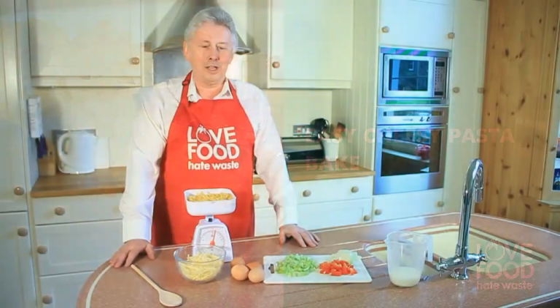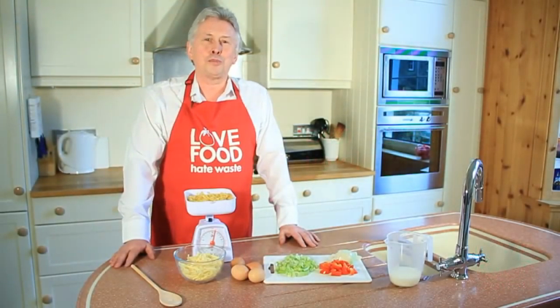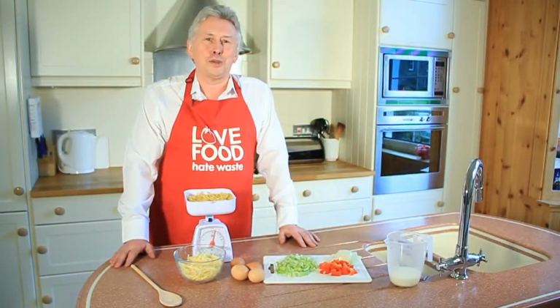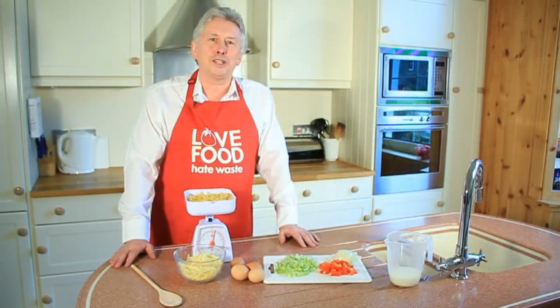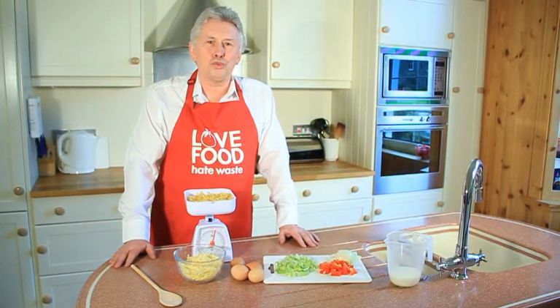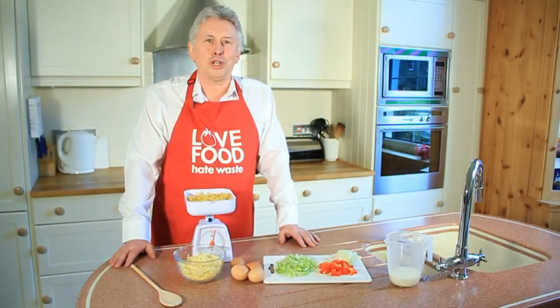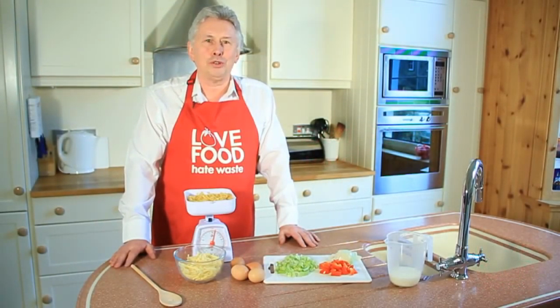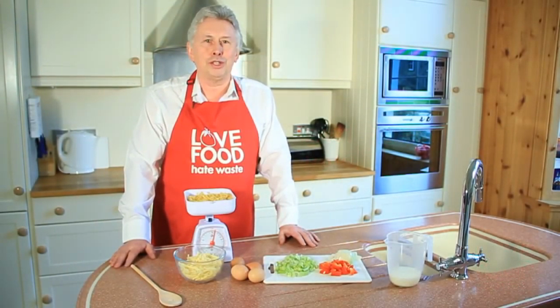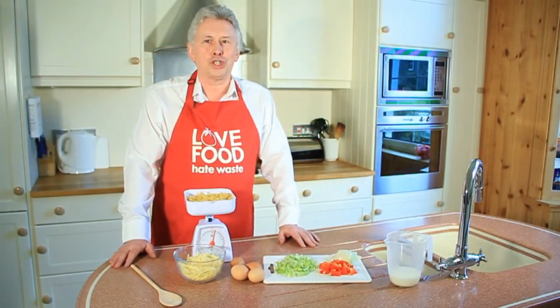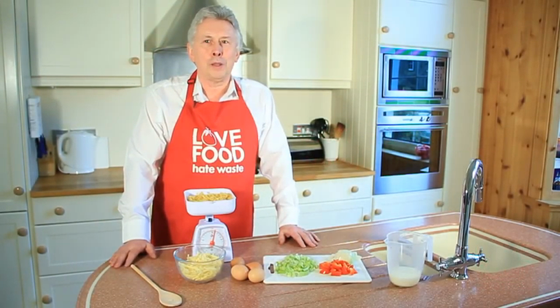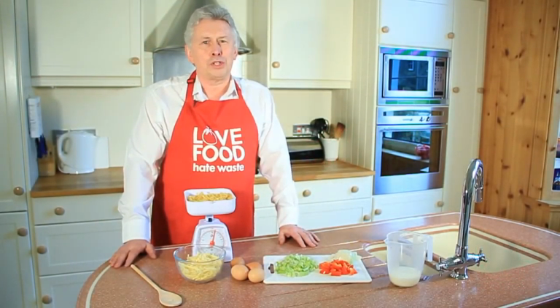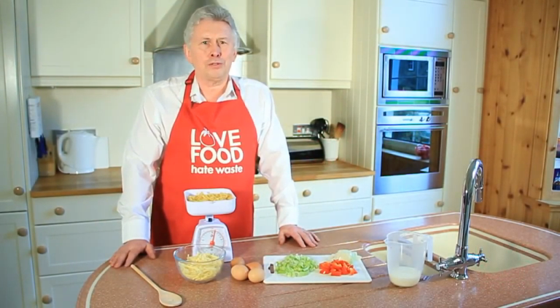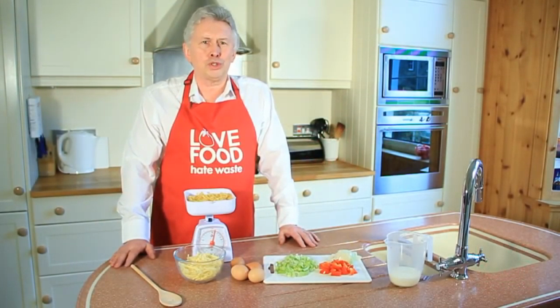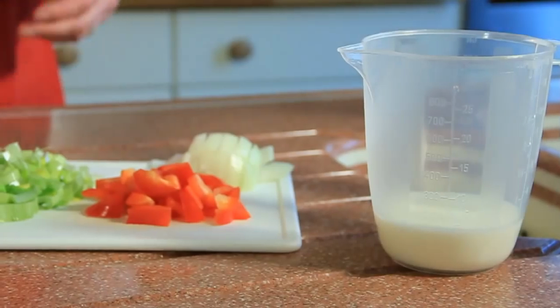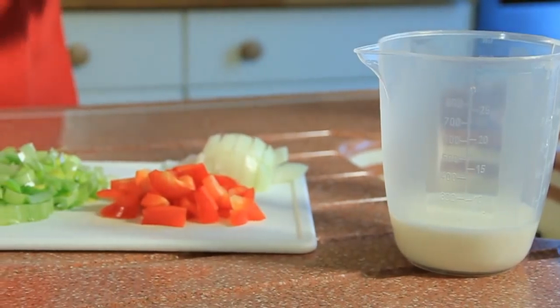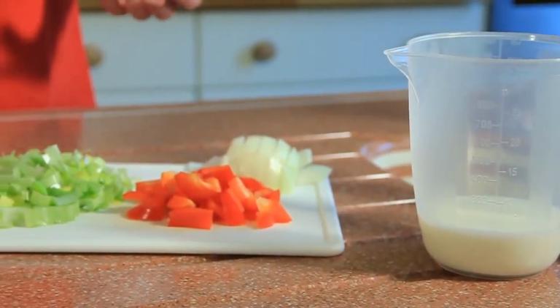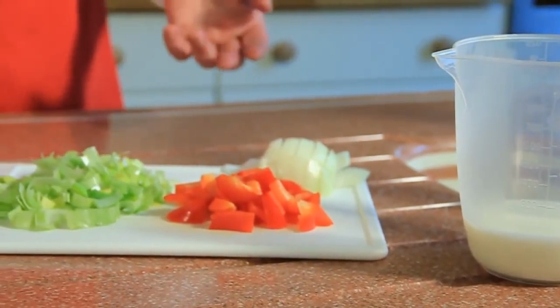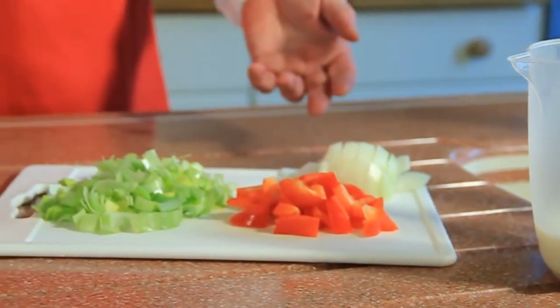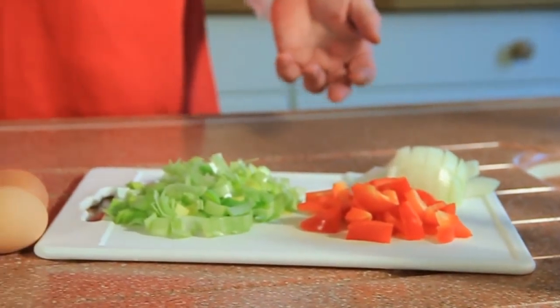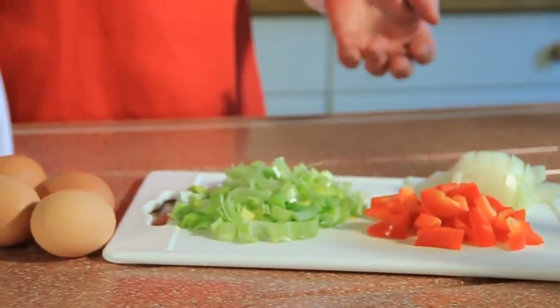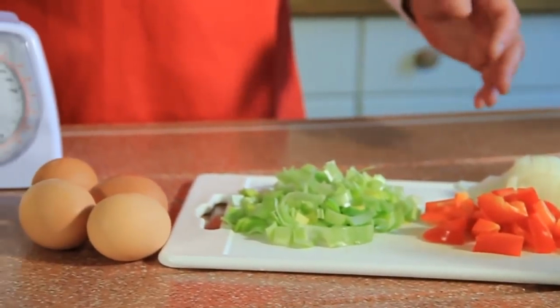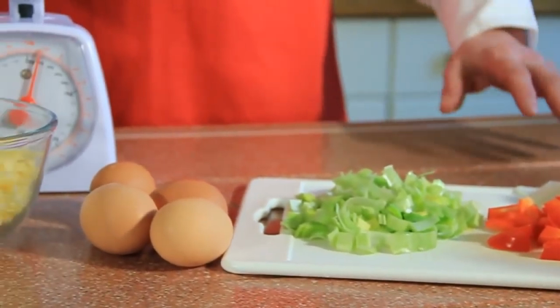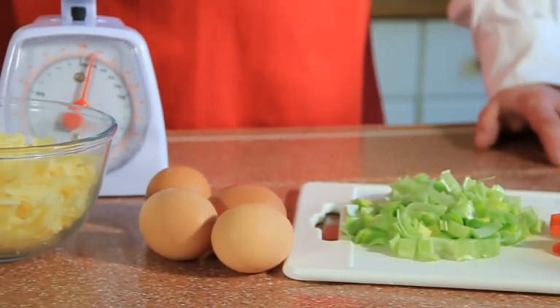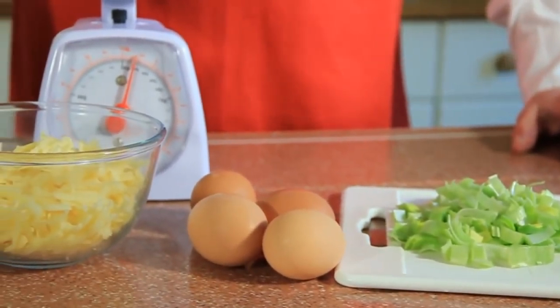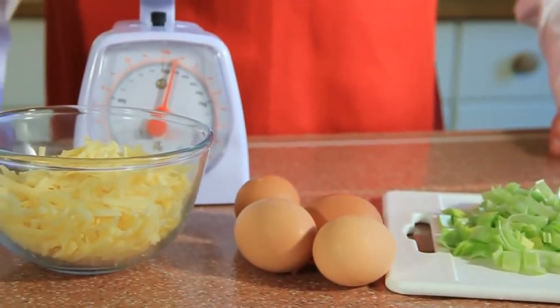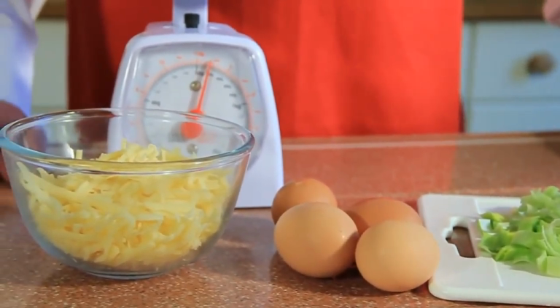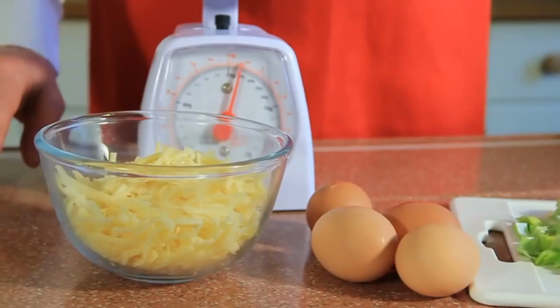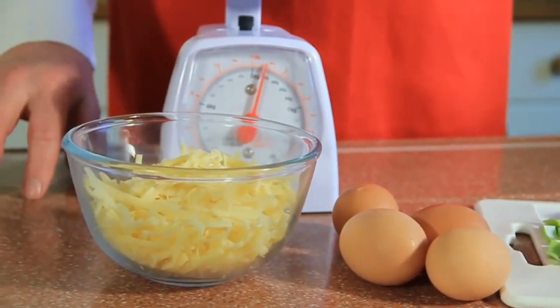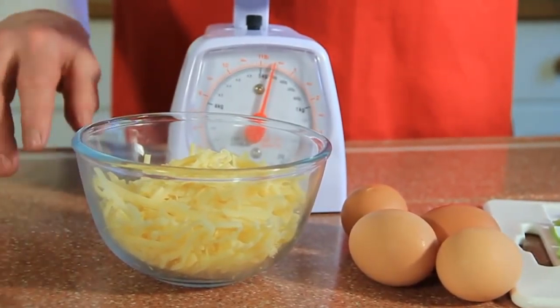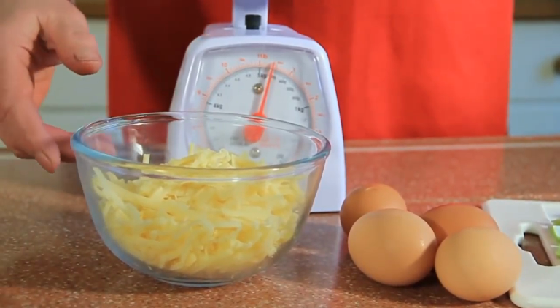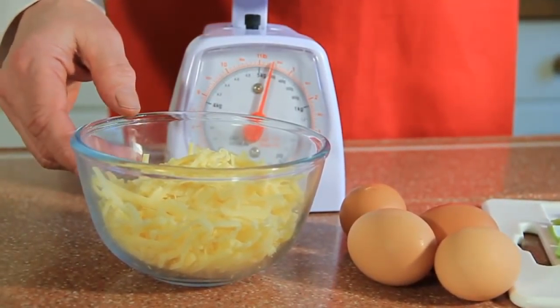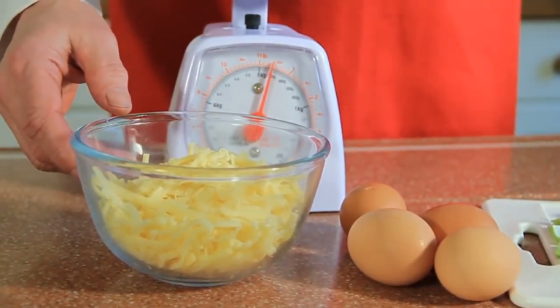This pasta bake is a regional Italian dish which is great for using whatever ingredients you have to hand in the kitchen. The only essentials are pasta, eggs and cheese.